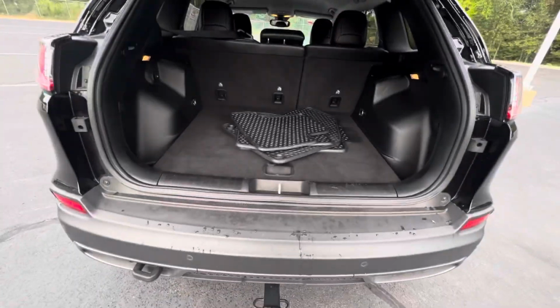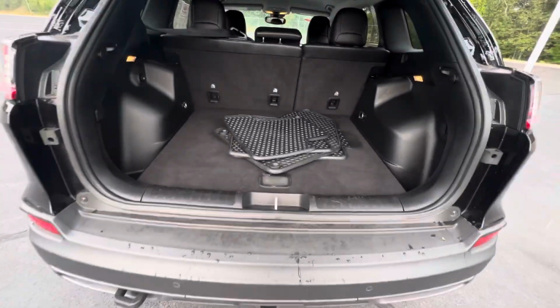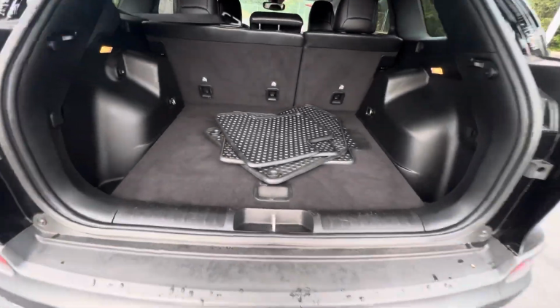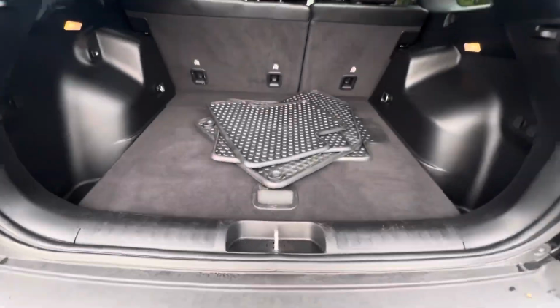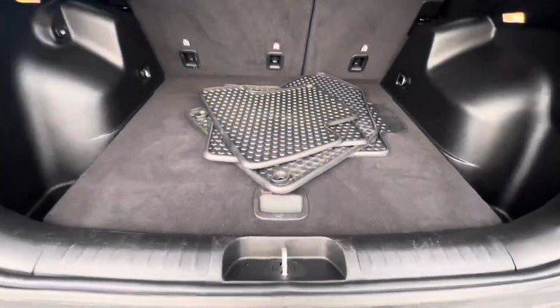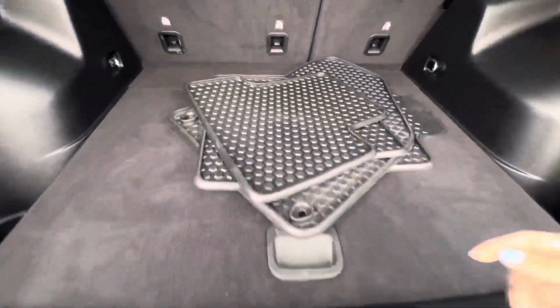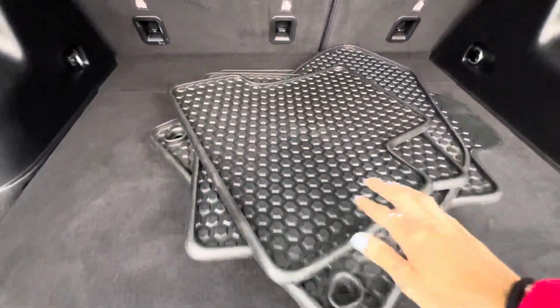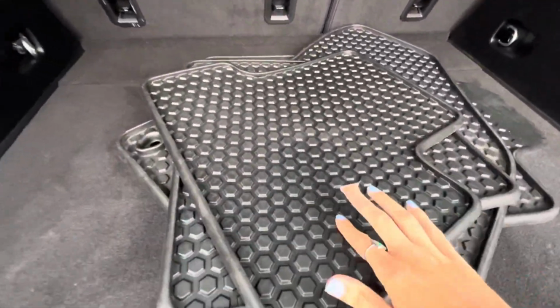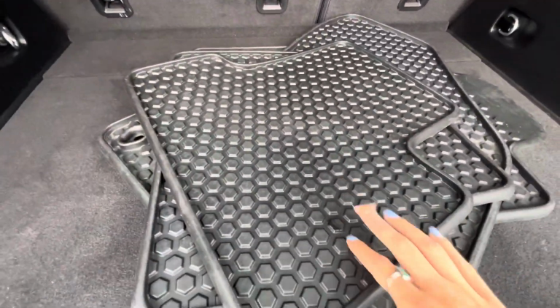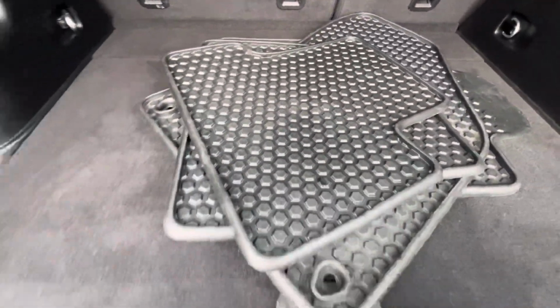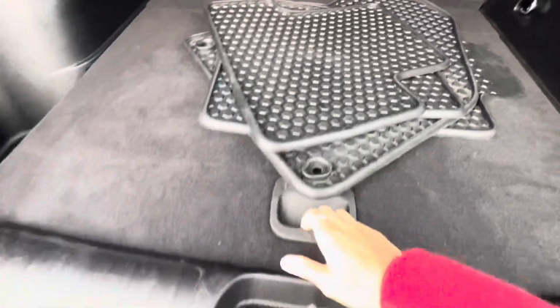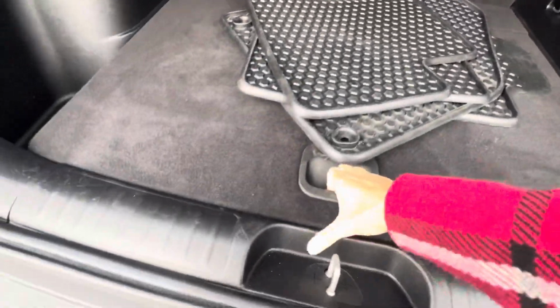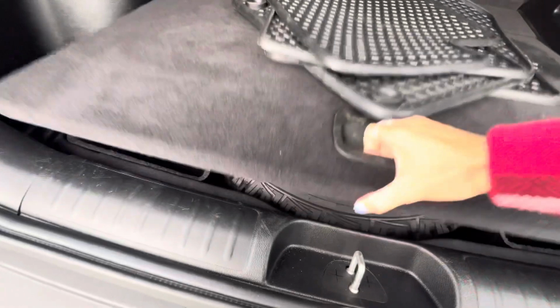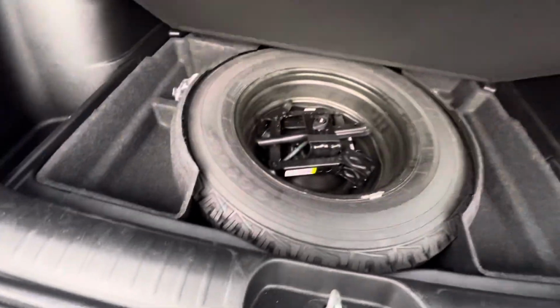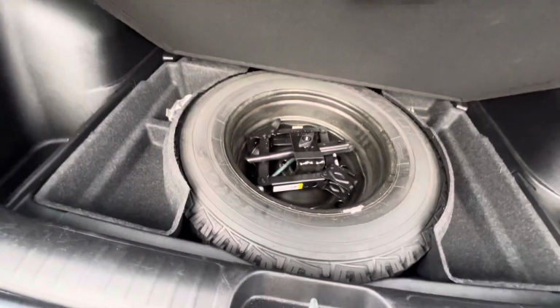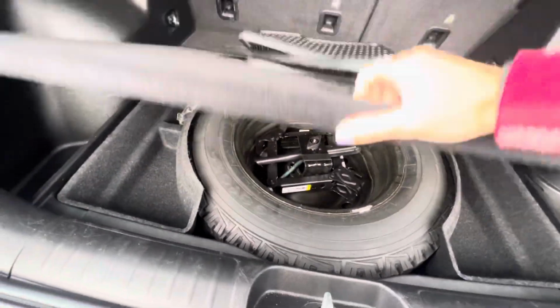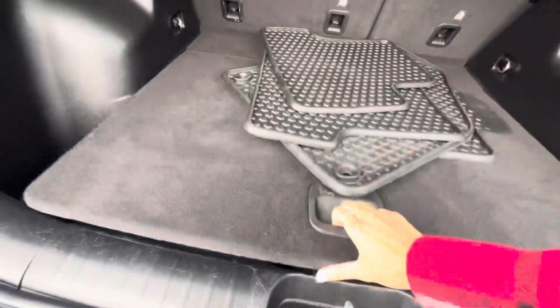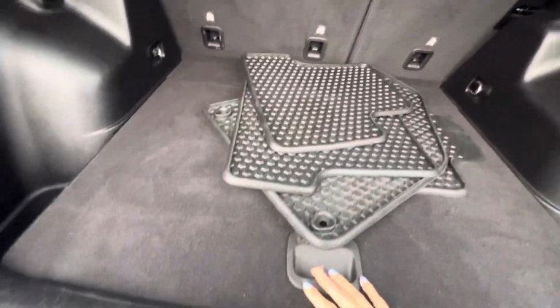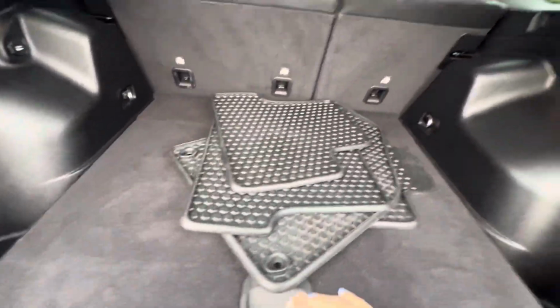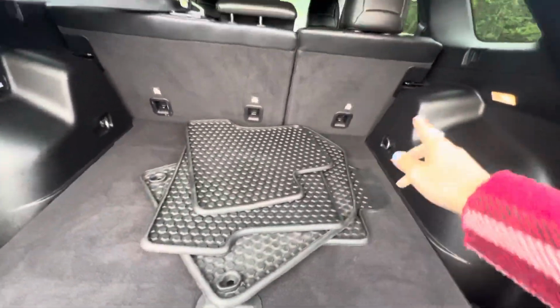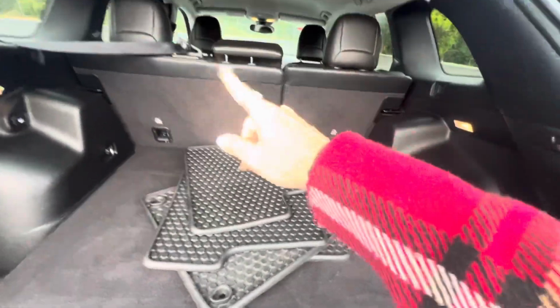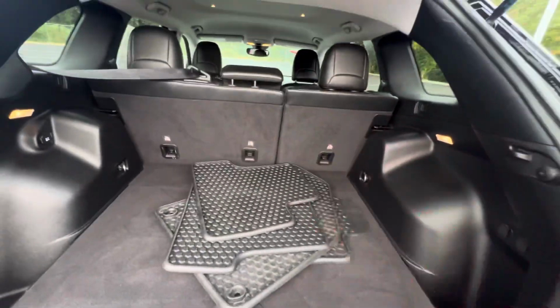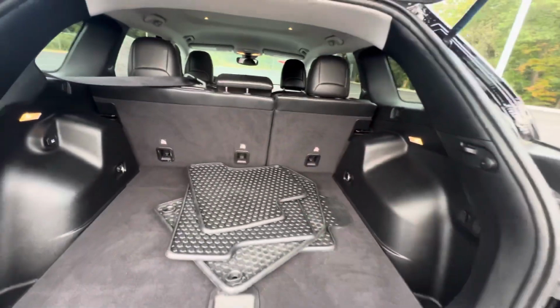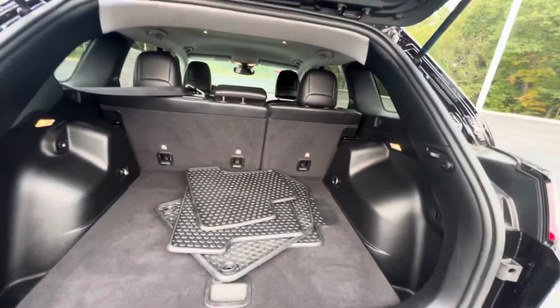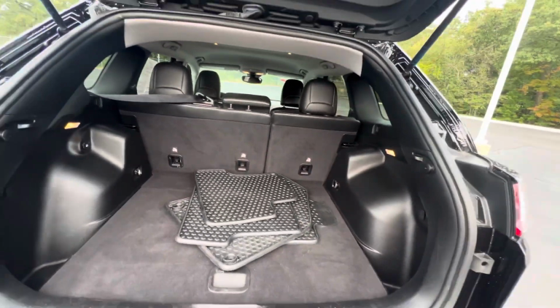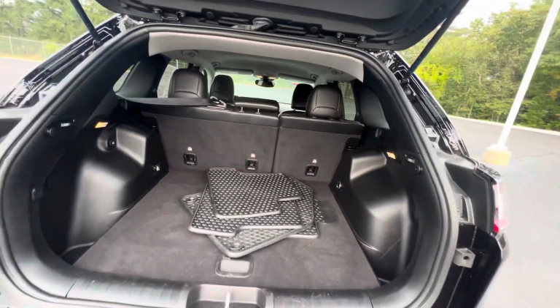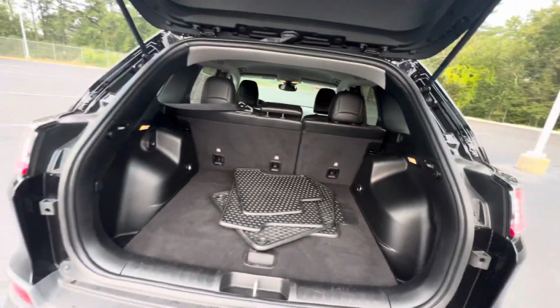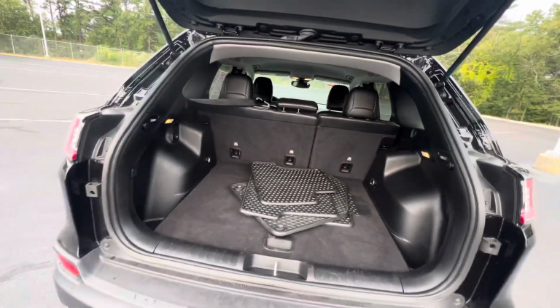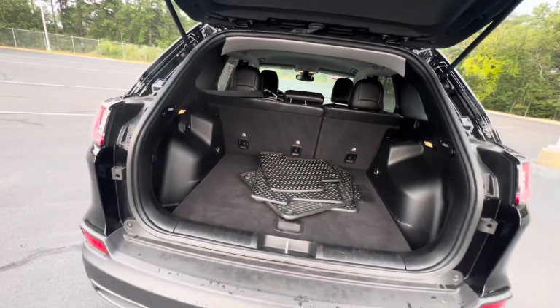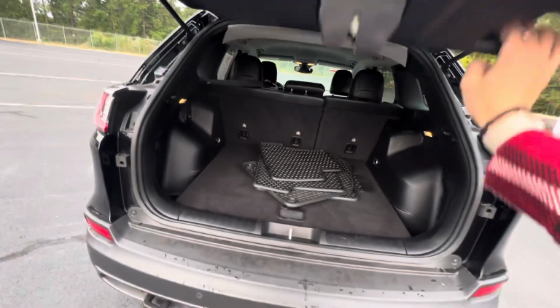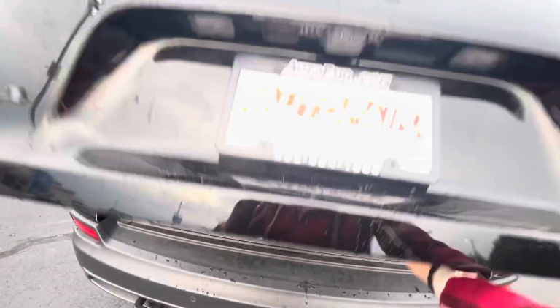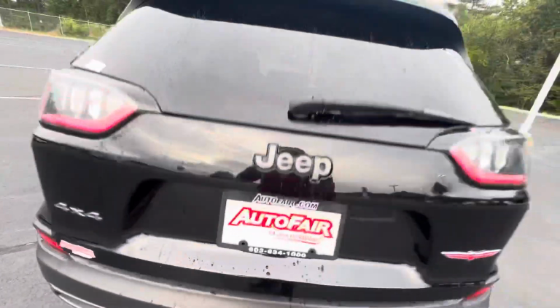Back here you have these really nice all-season mats. You have a spare, and the seats lay down to give you more space for cargo if you need it.